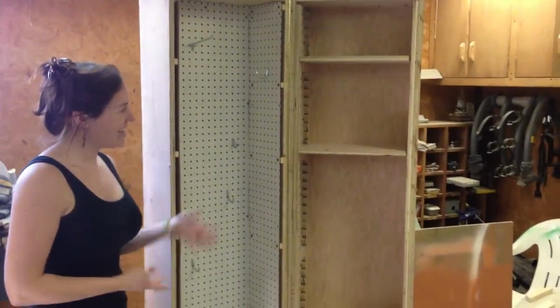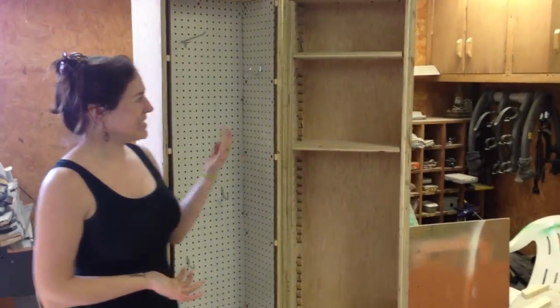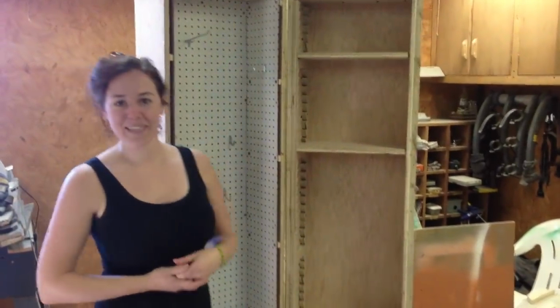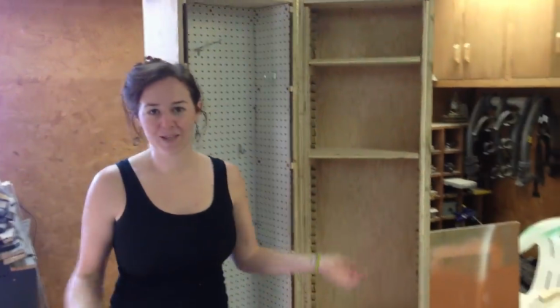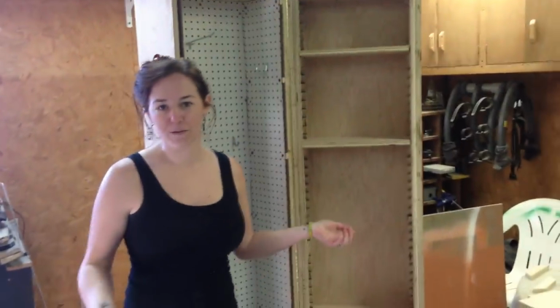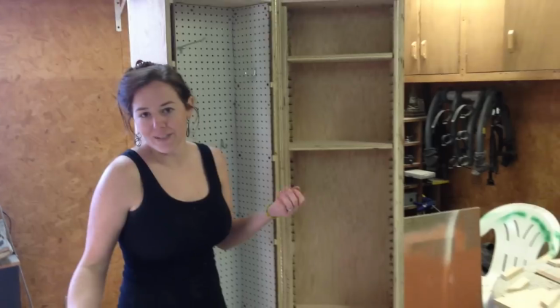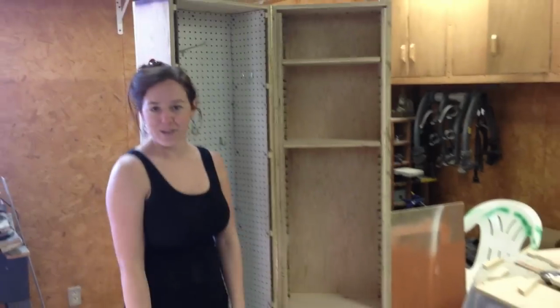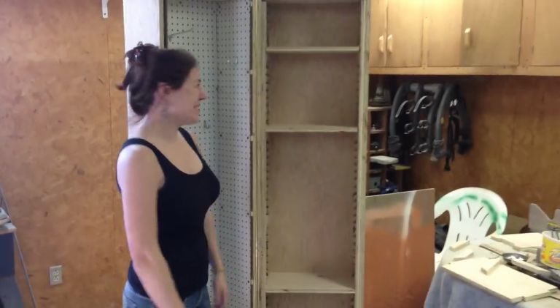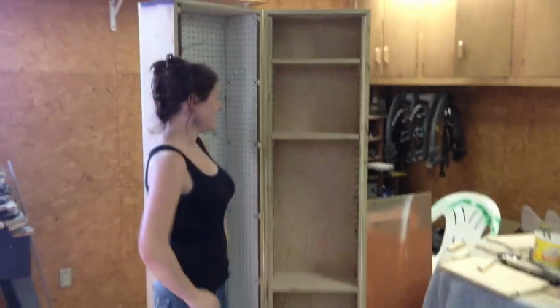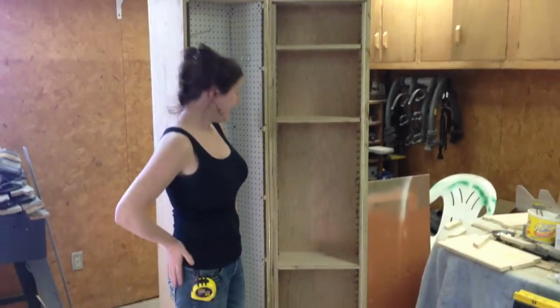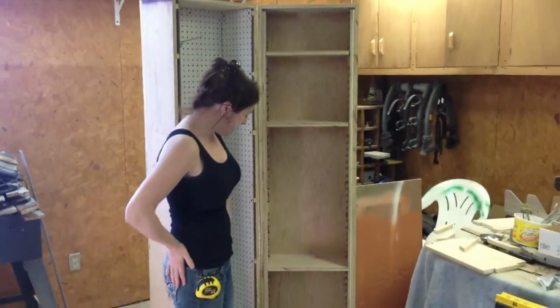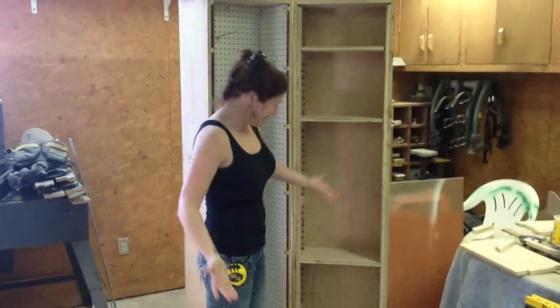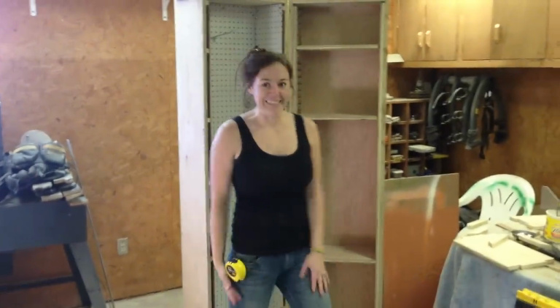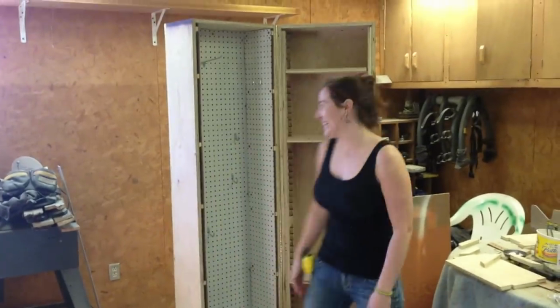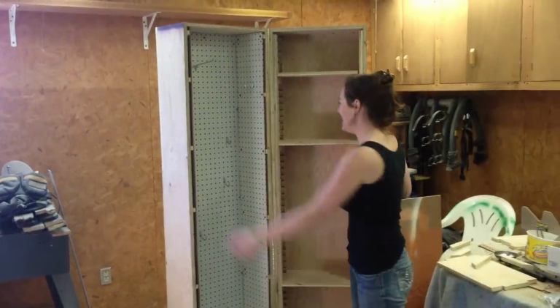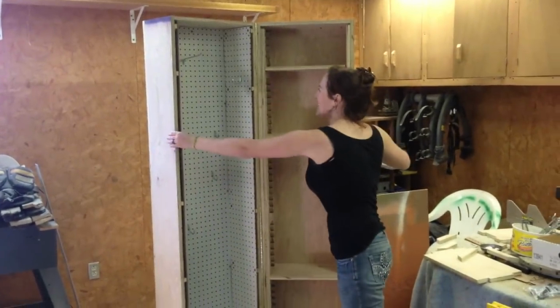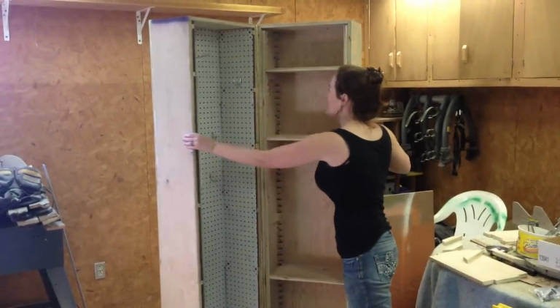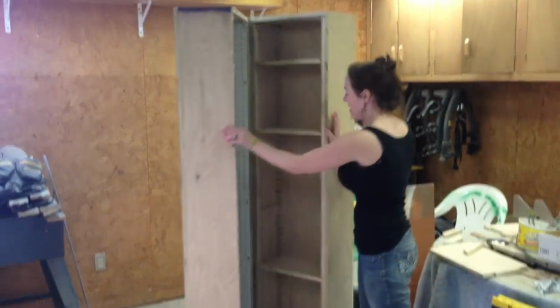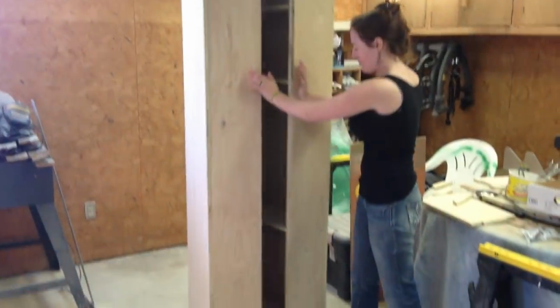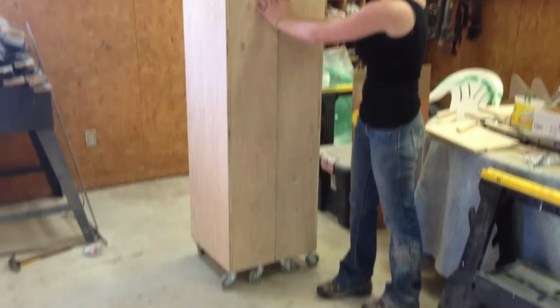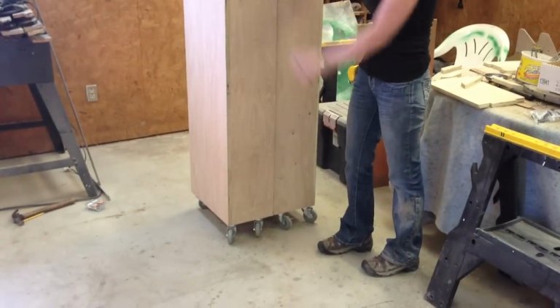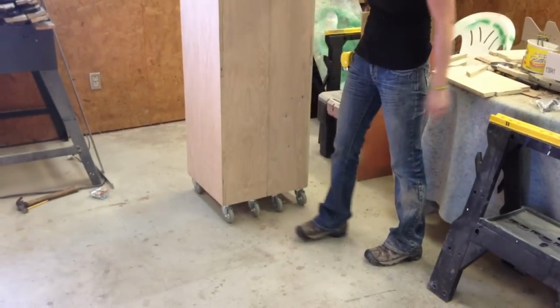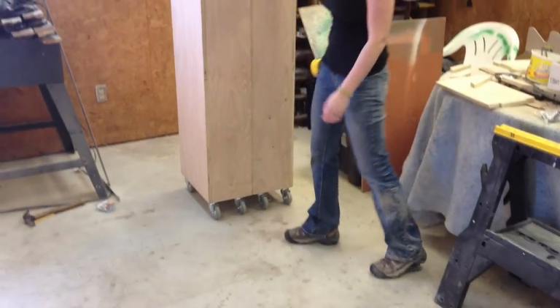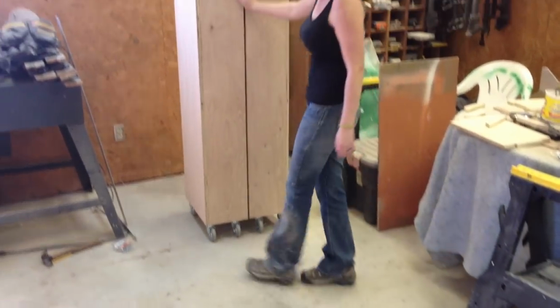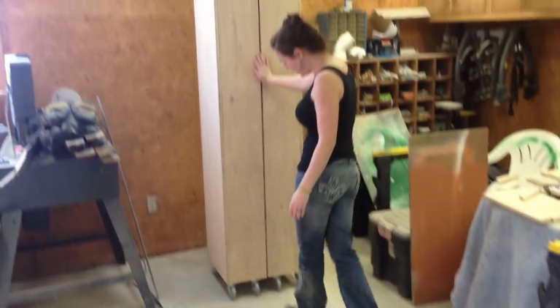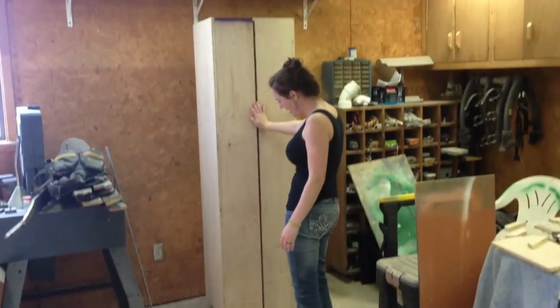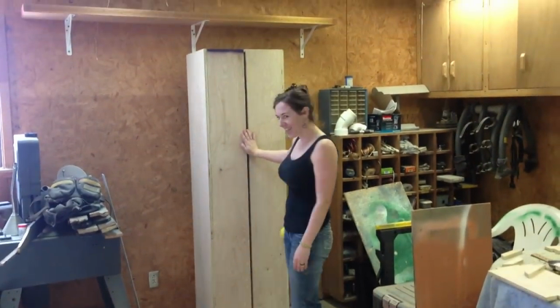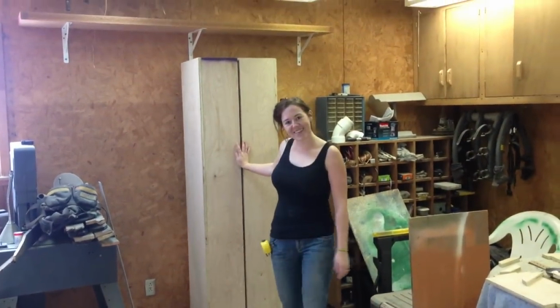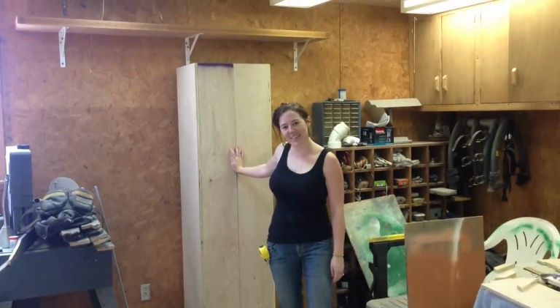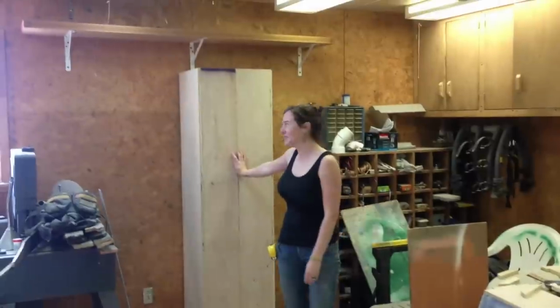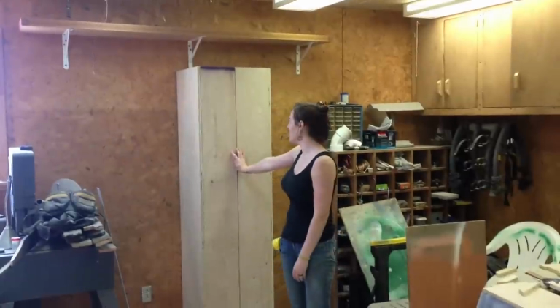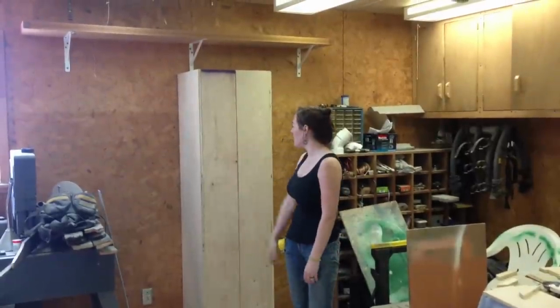And of course, this means that I can make two shelves or seven shelves or however many I might need. And then whenever I'm done, if I wanted to stow this away, I can just close it up and then roll it into a spot against my wall.